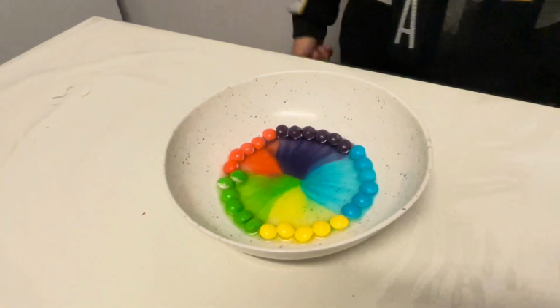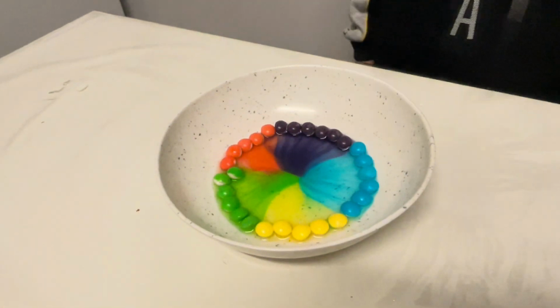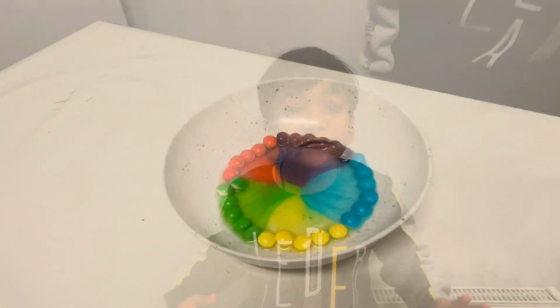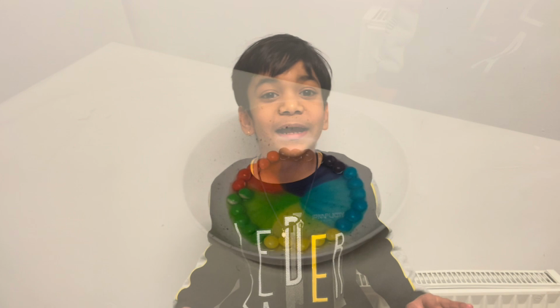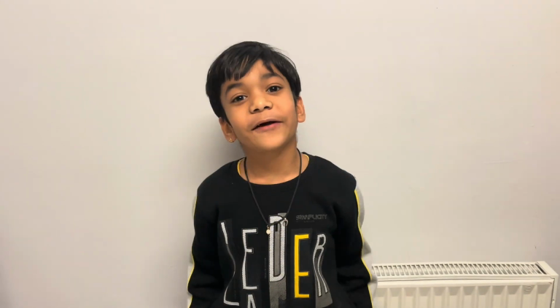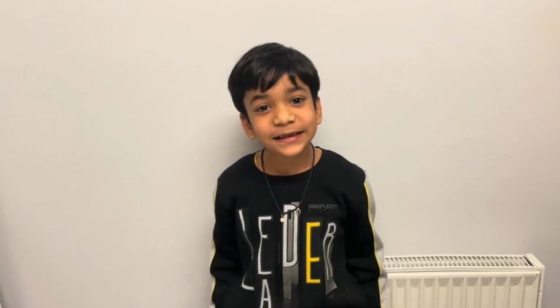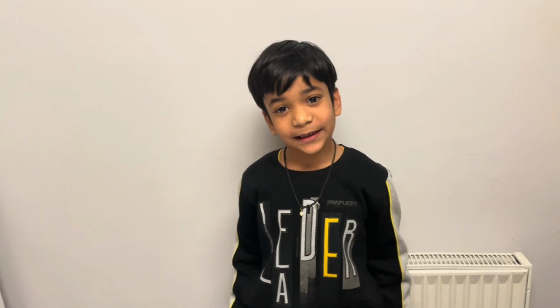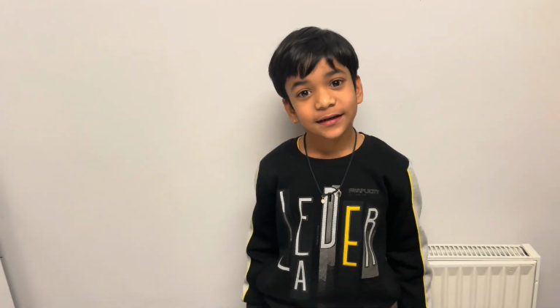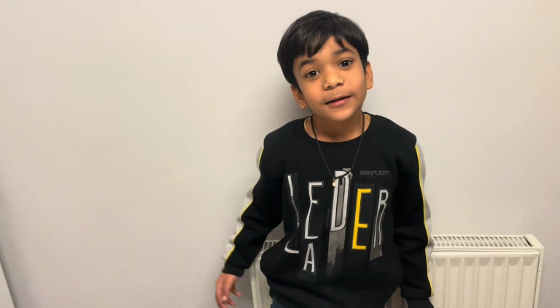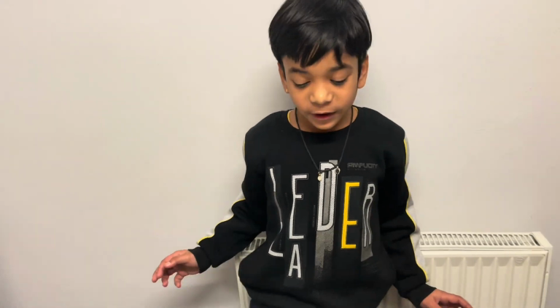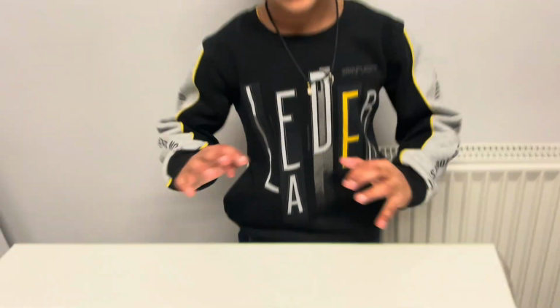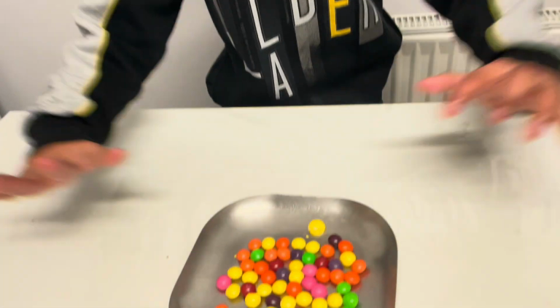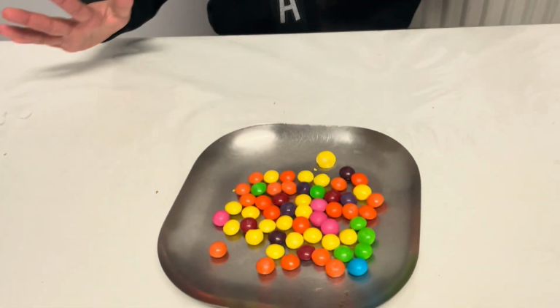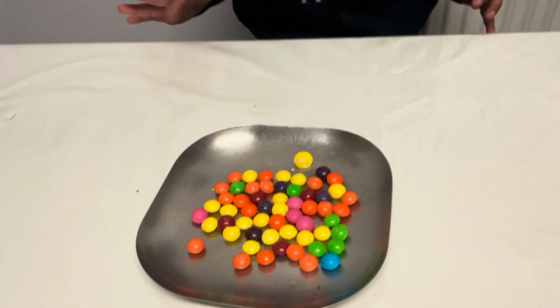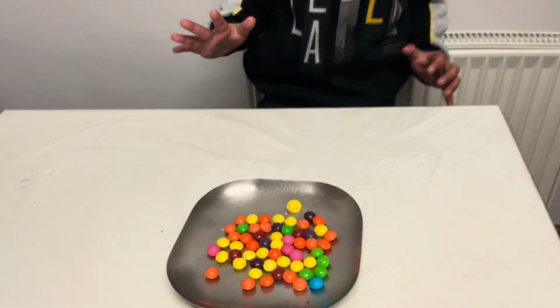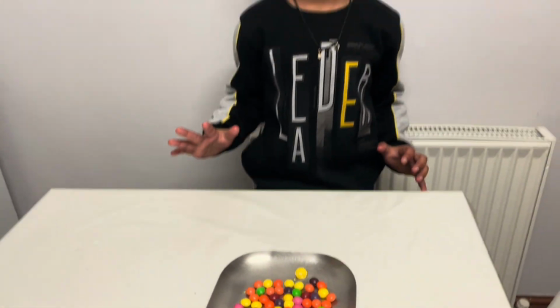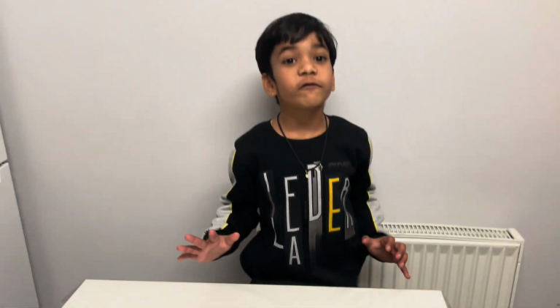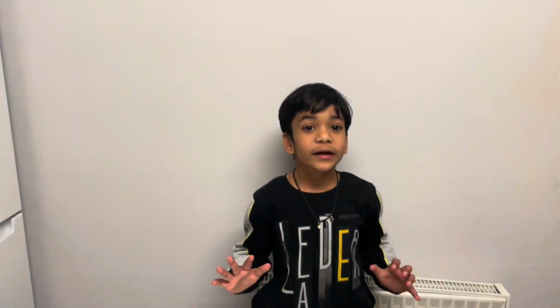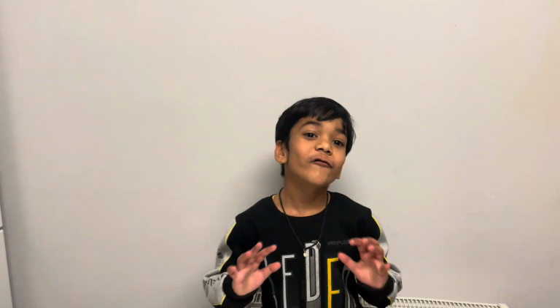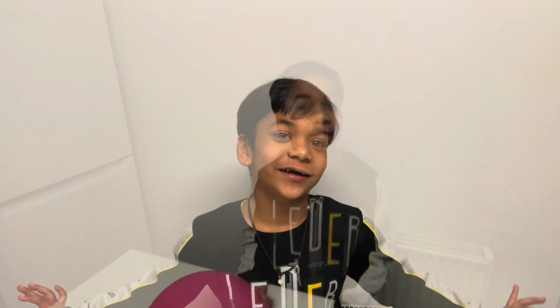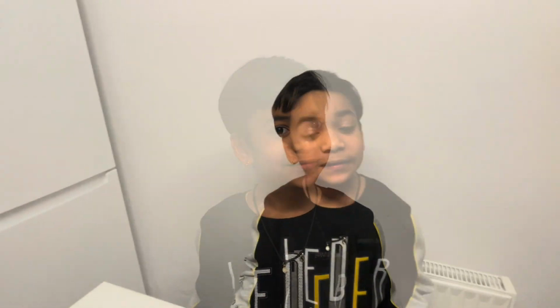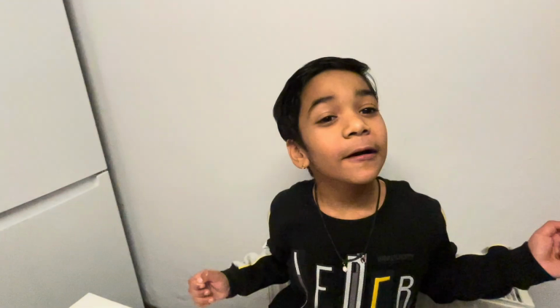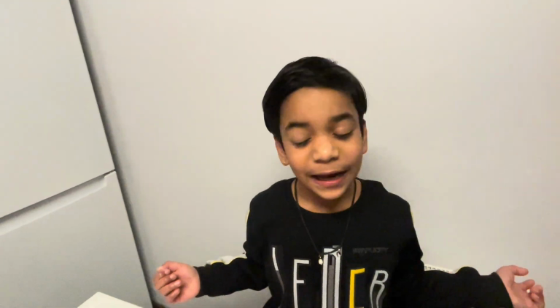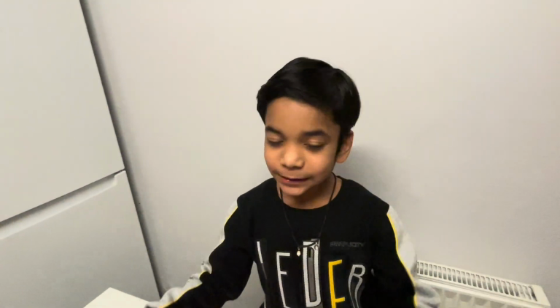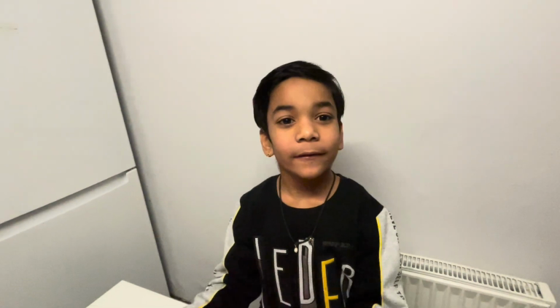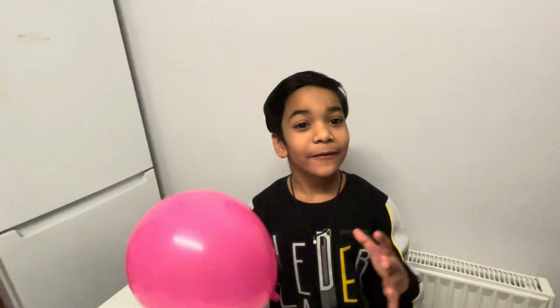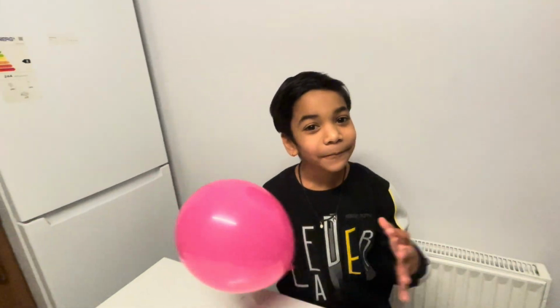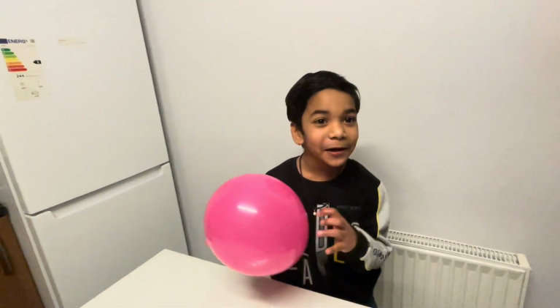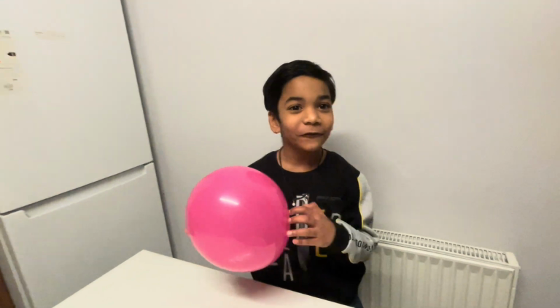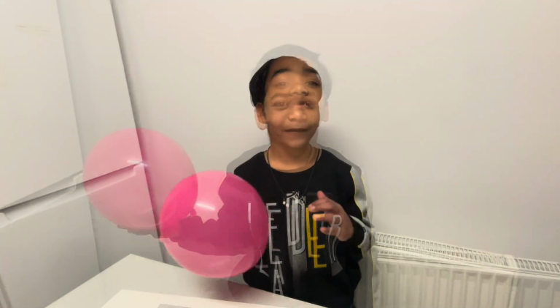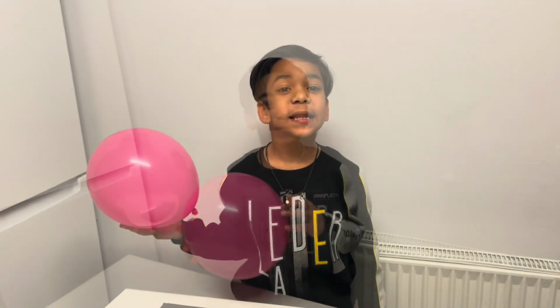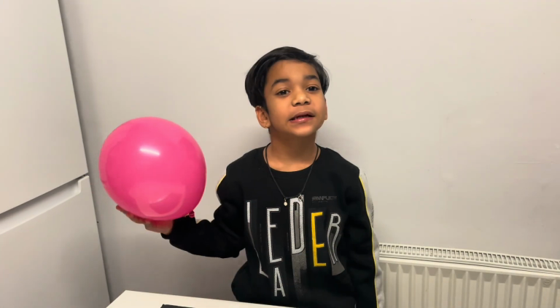So friends, the reason is because the sticker's color came off in the water. This is our next experiment with balloon. Friends, let's start.